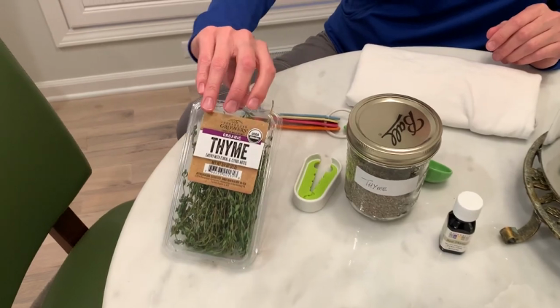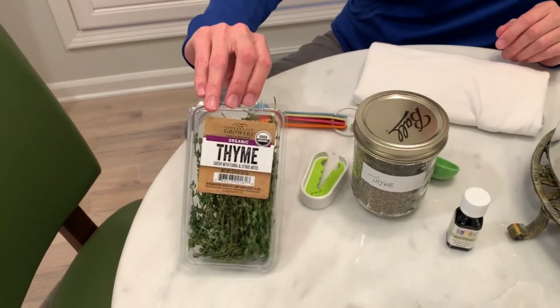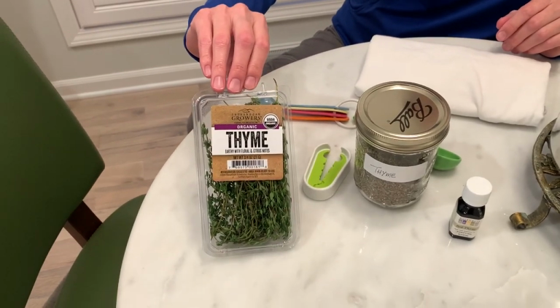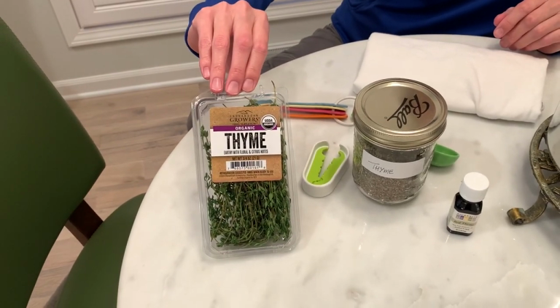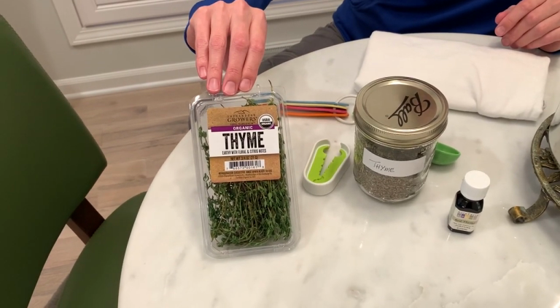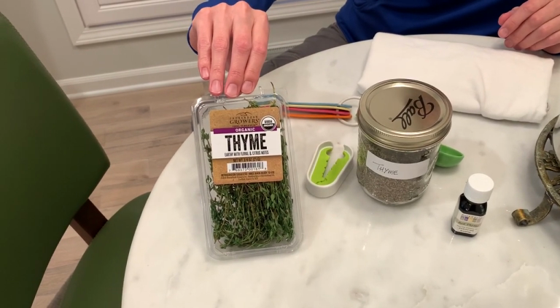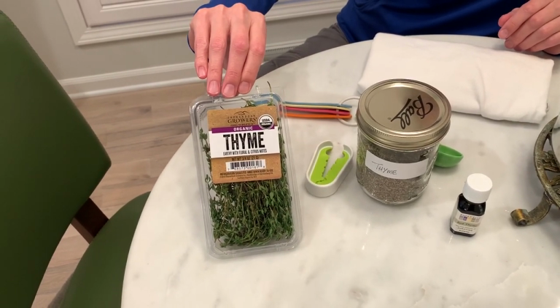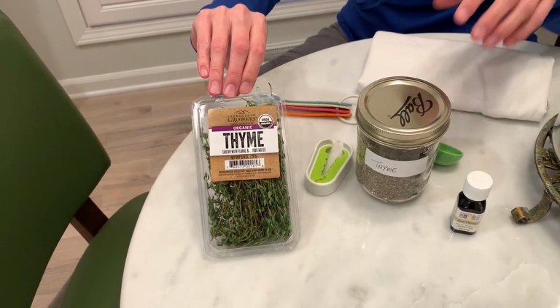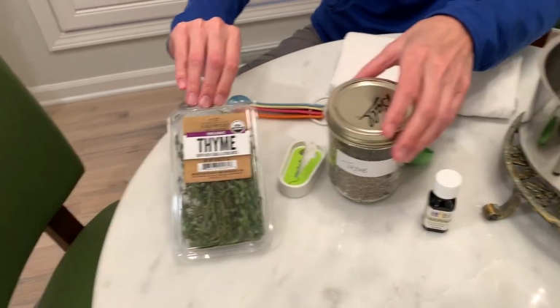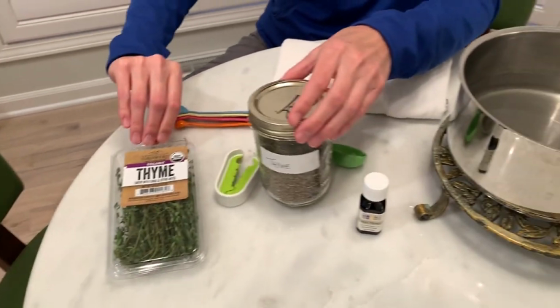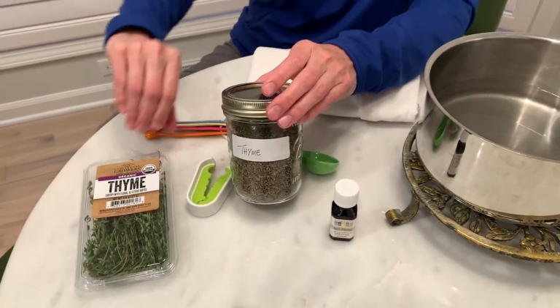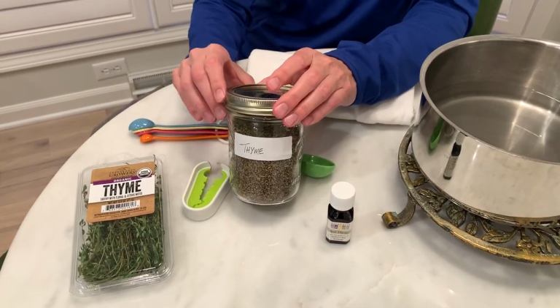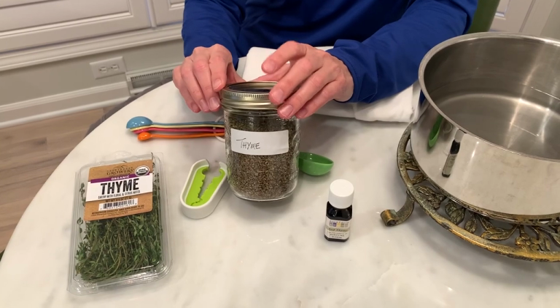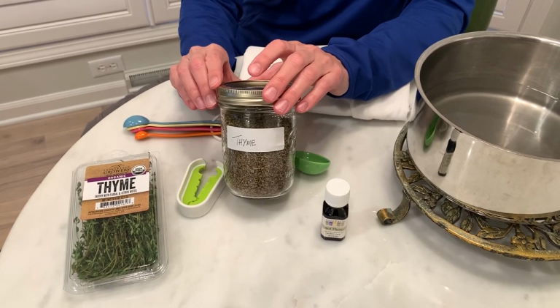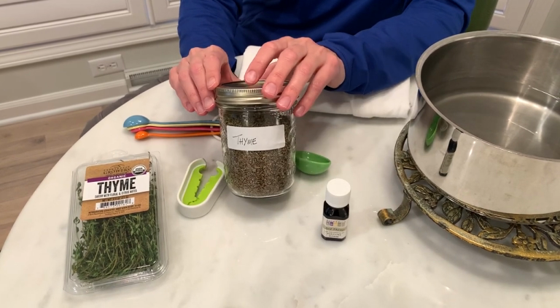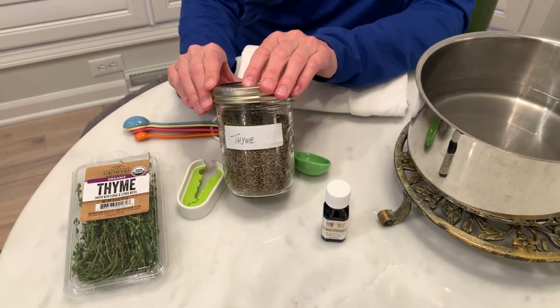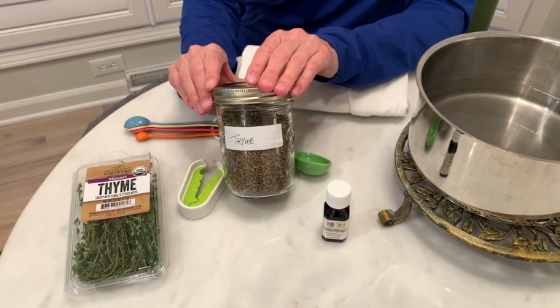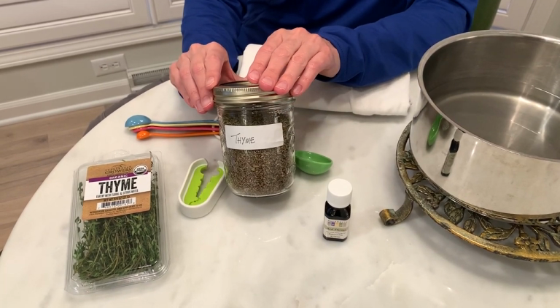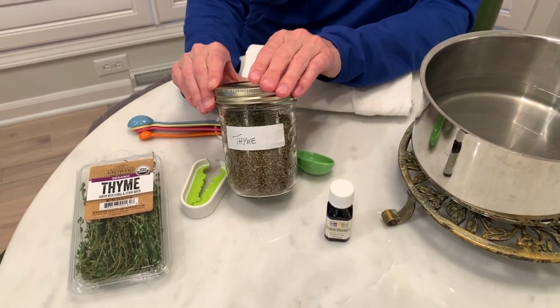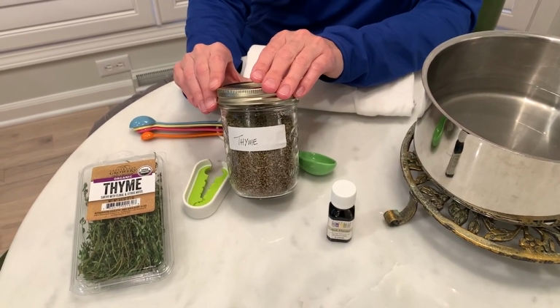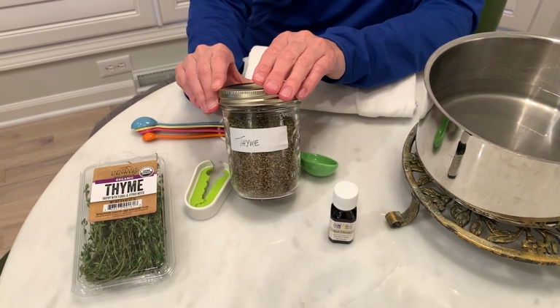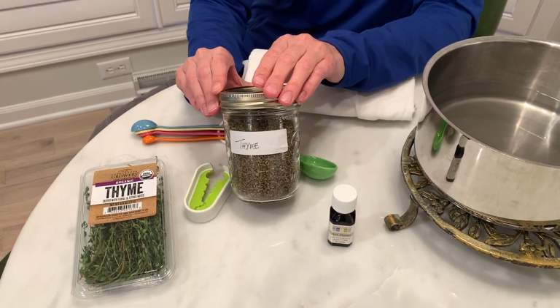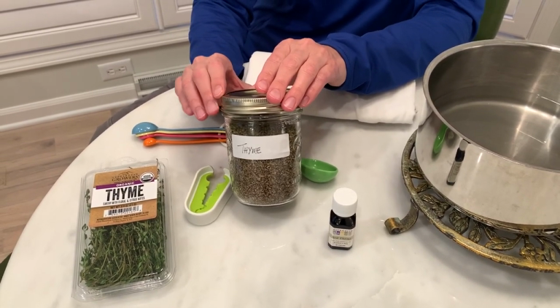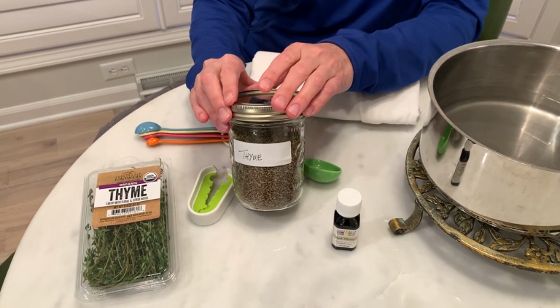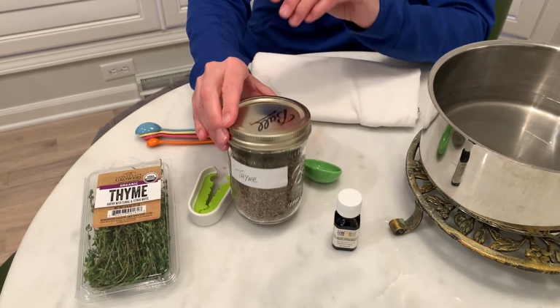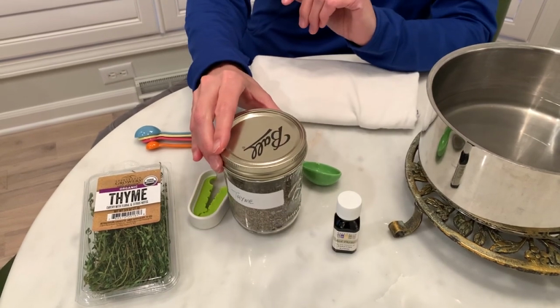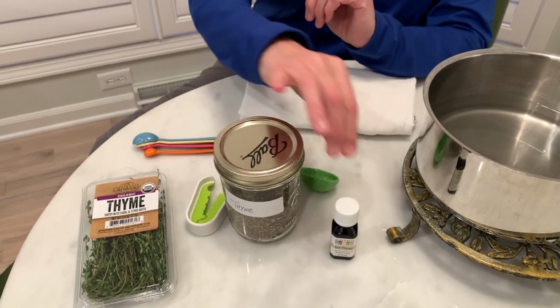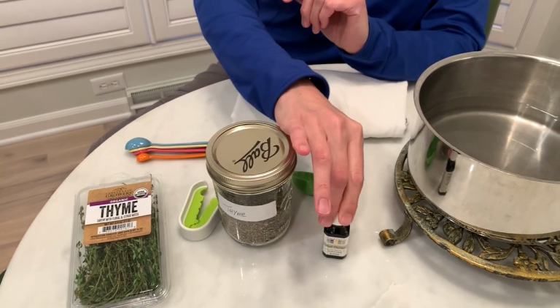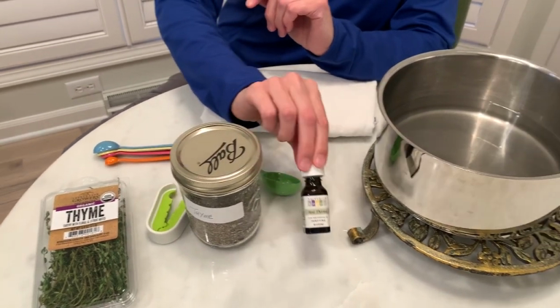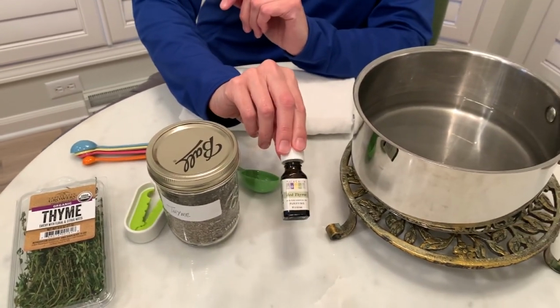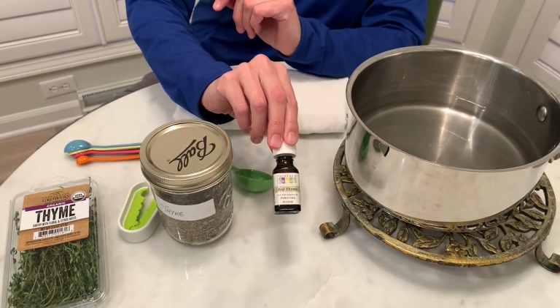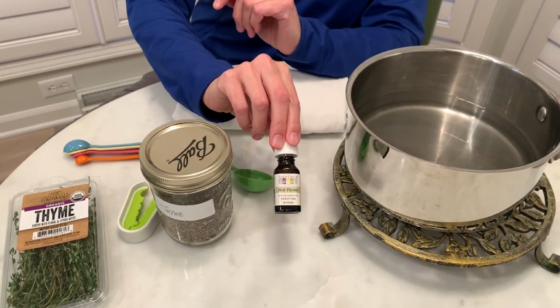So this is fresh thyme. You can use that, or you can use dried thyme. Of course this is a bigger container than you'd probably find in the spice aisle, but I use this a lot so I've ordered it in bulk. Or you can also use essential oil of thyme.